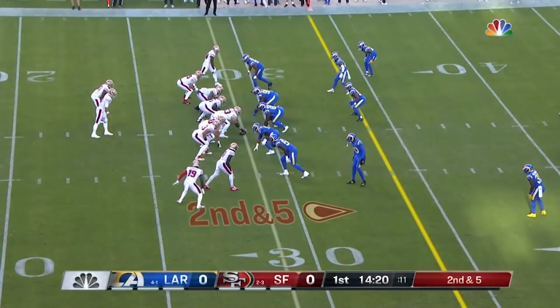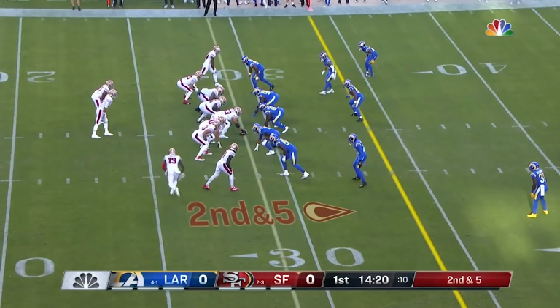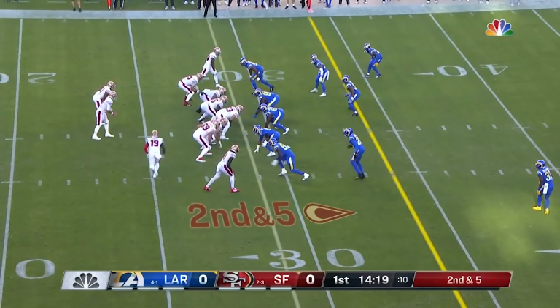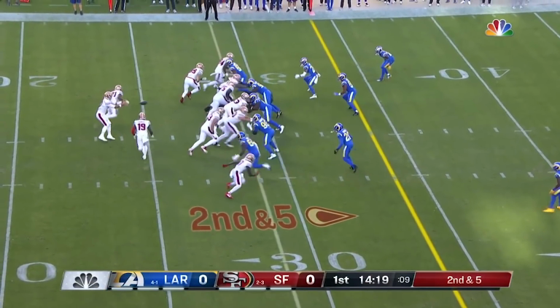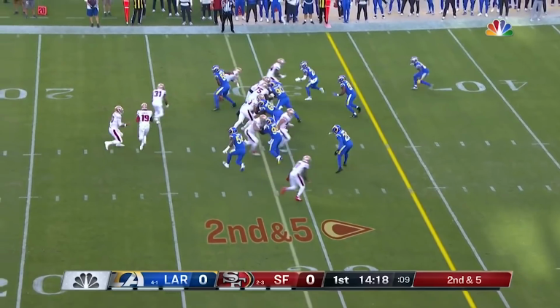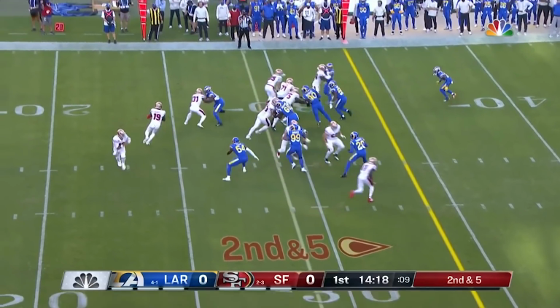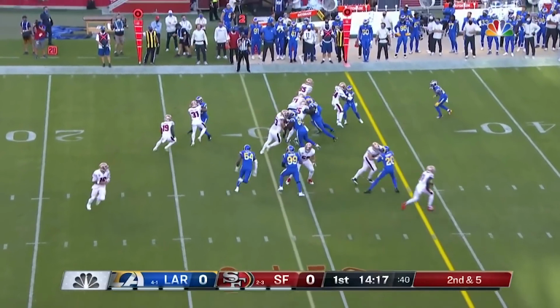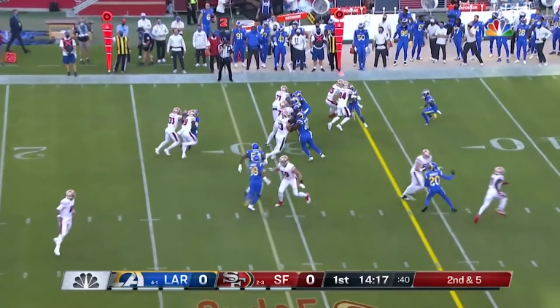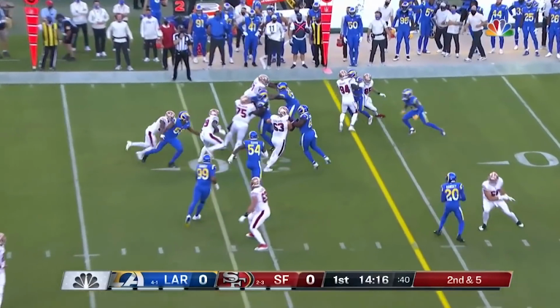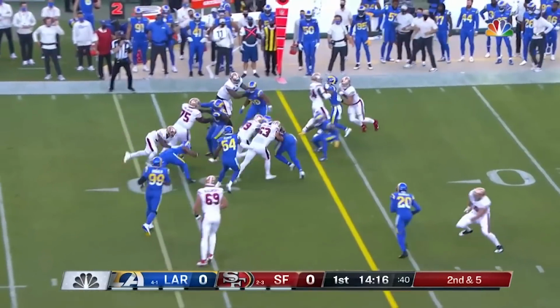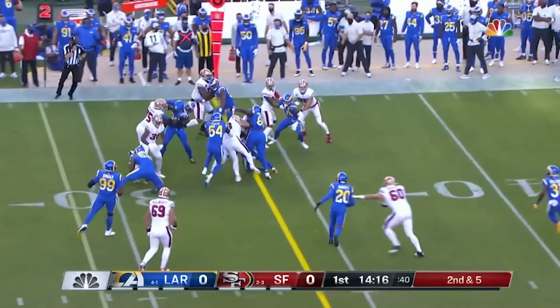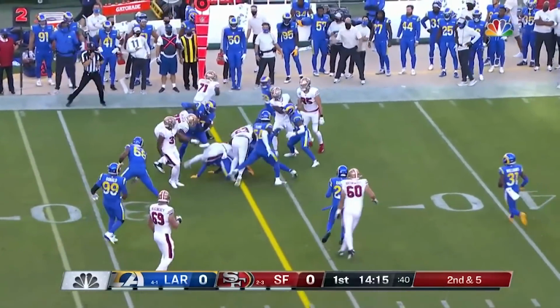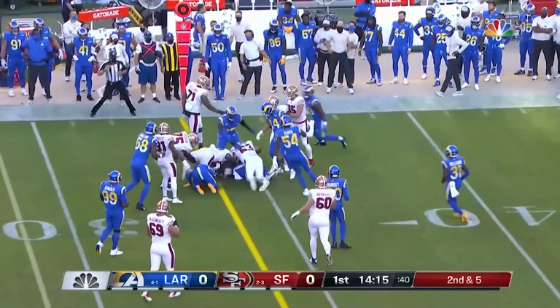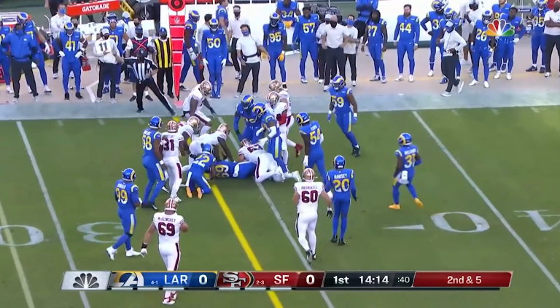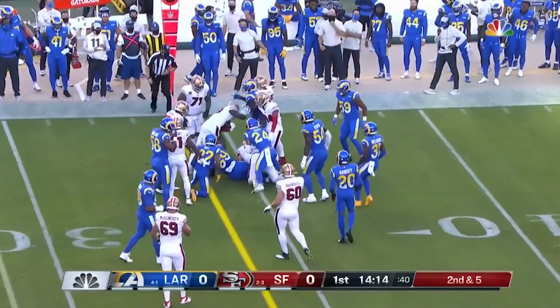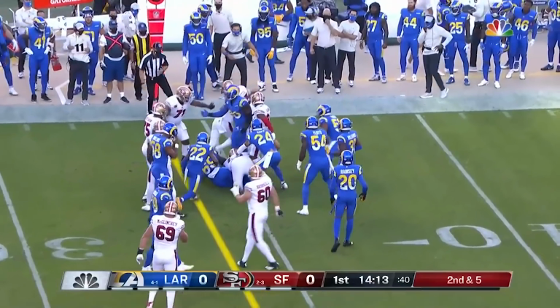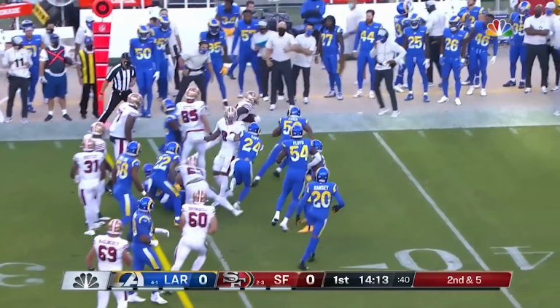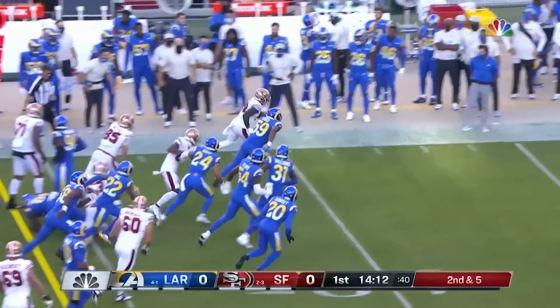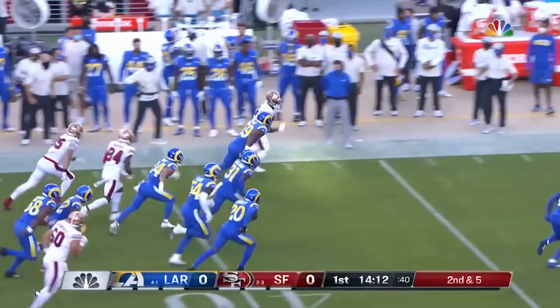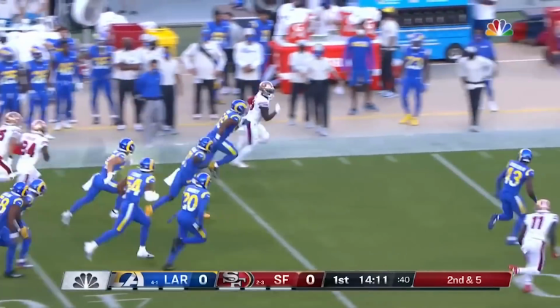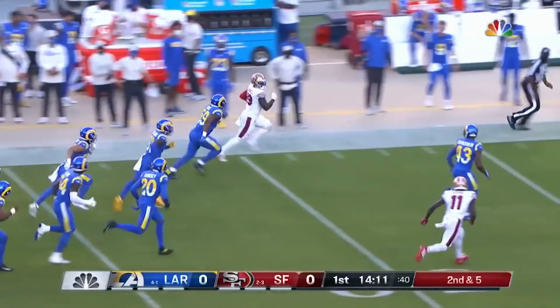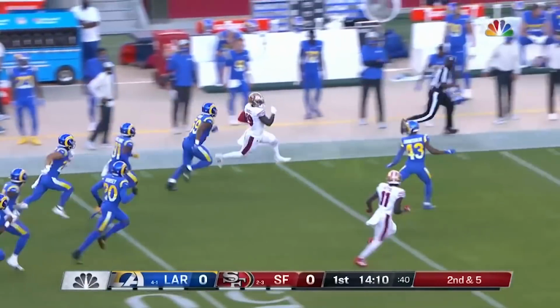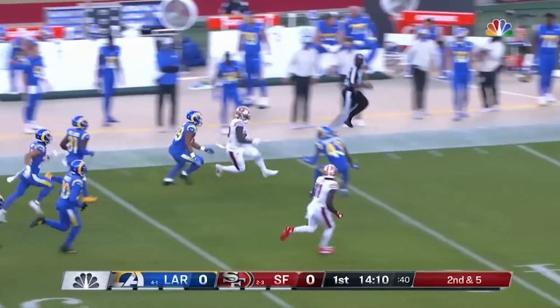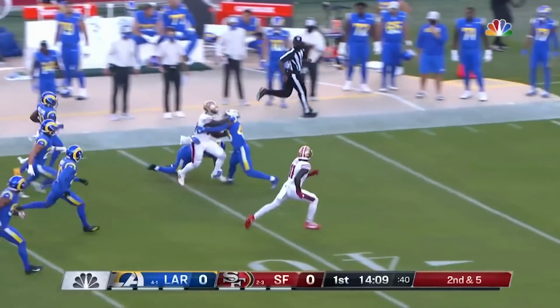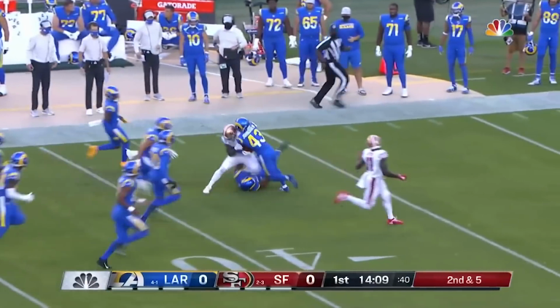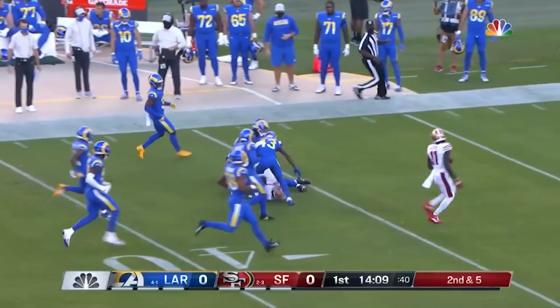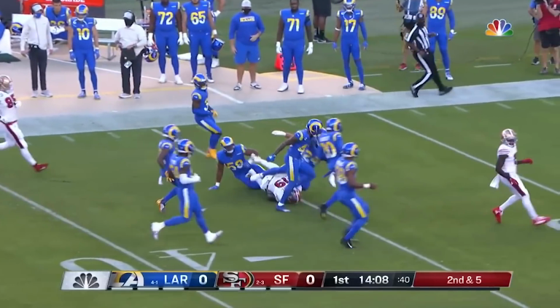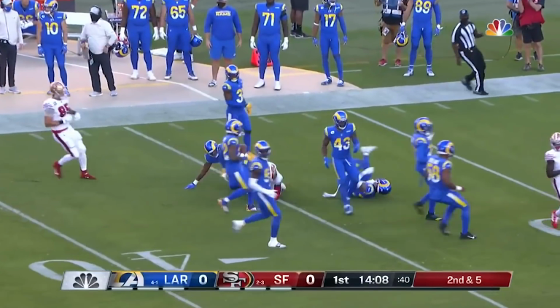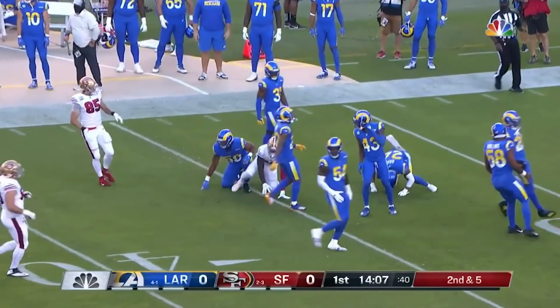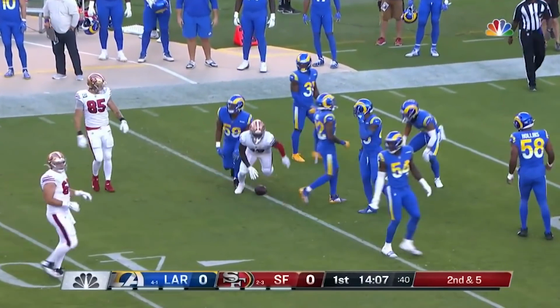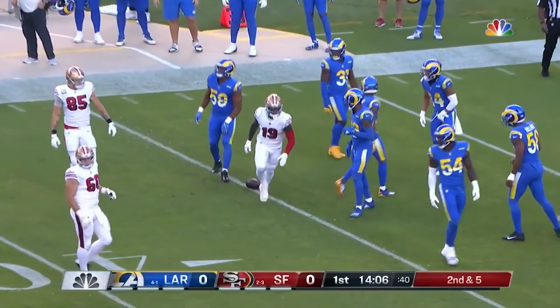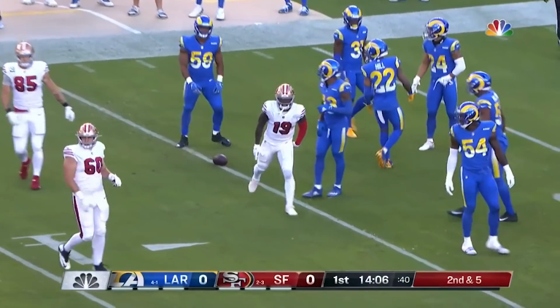Mostert flanking Garoppolo. Cross! Hands it off to Samuel. They do that a lot — run the wideouts. And Samuel thinks he was not tackled. He still takes off and gets all the way down to the 35-yard line.